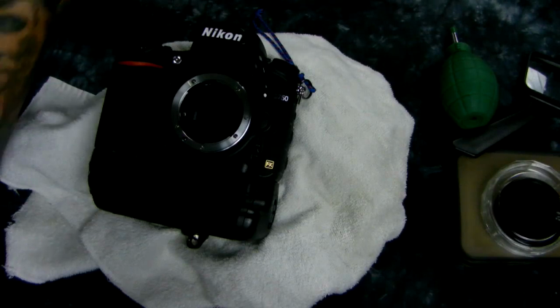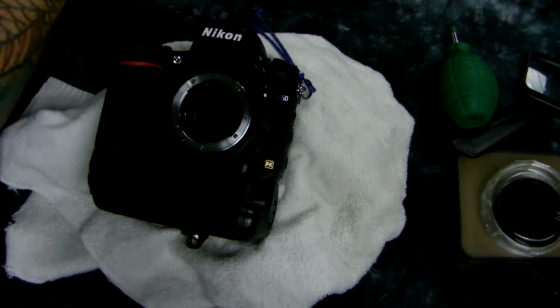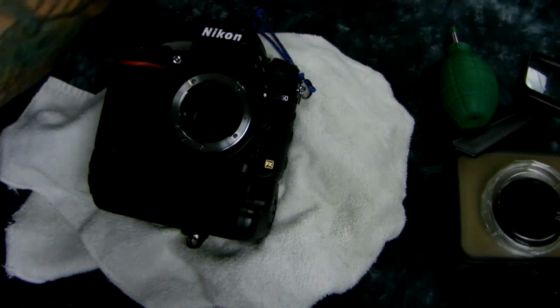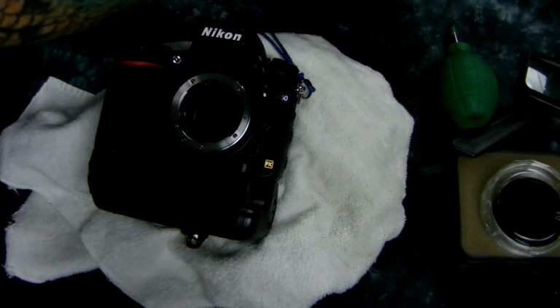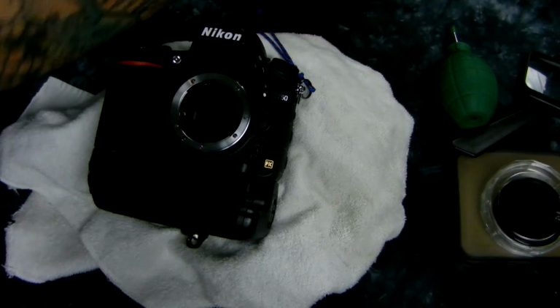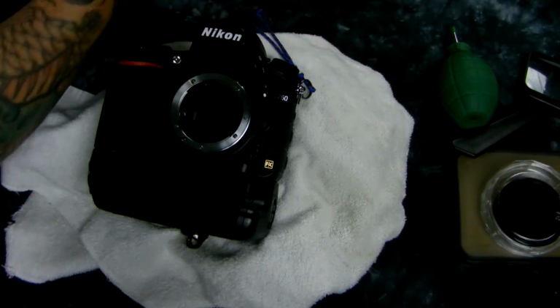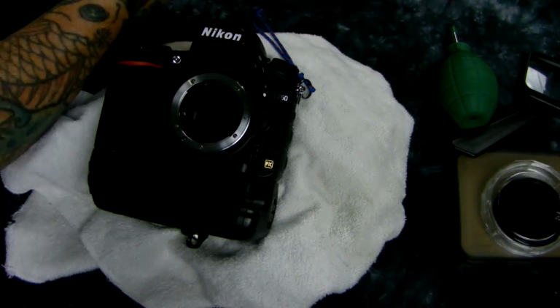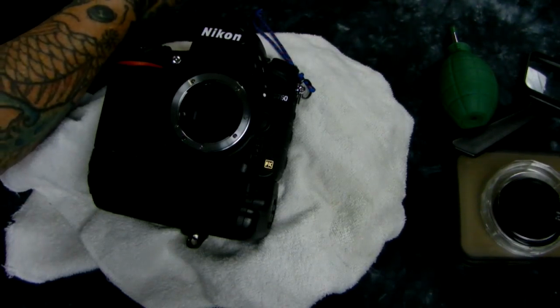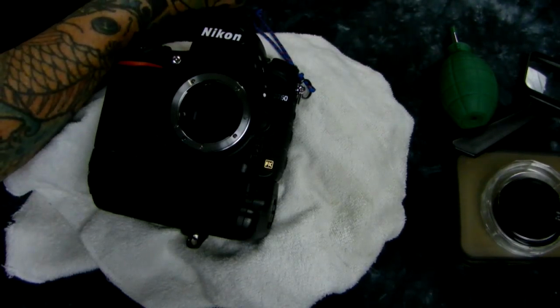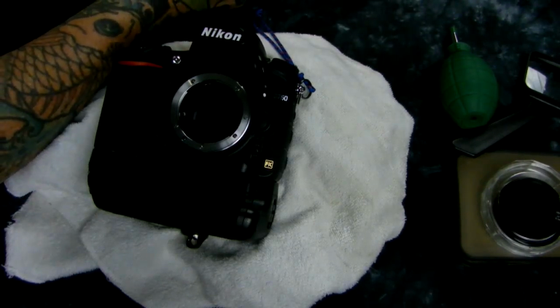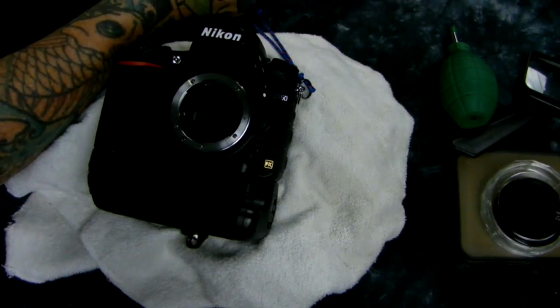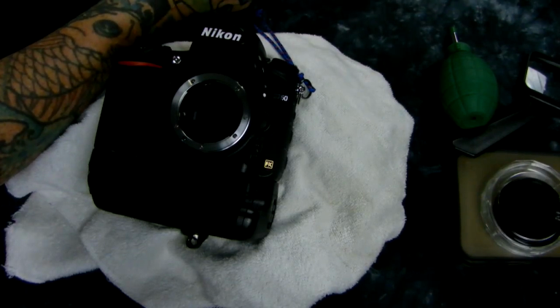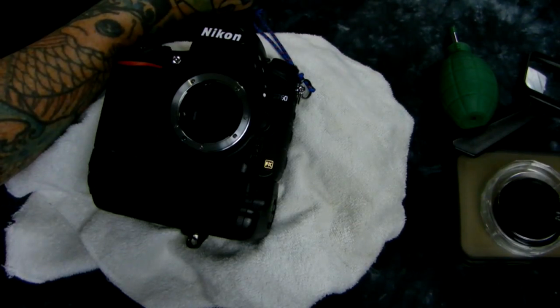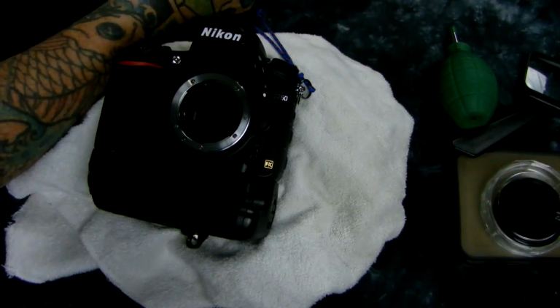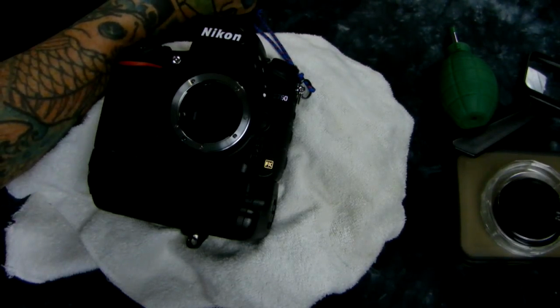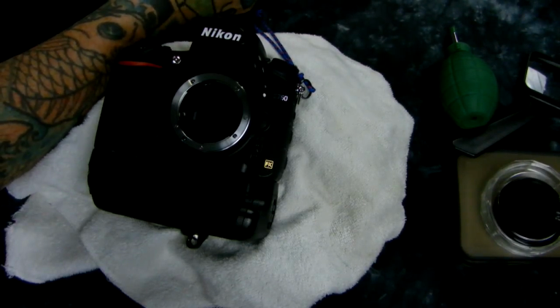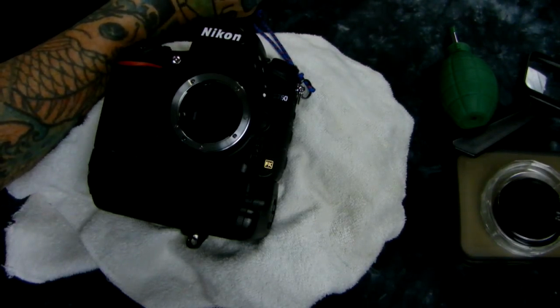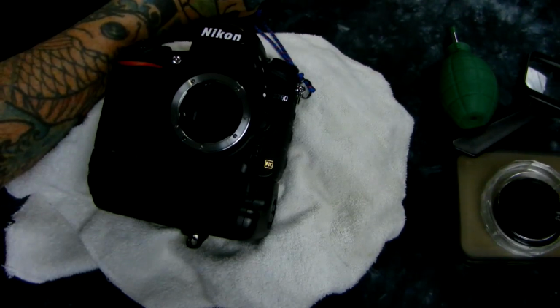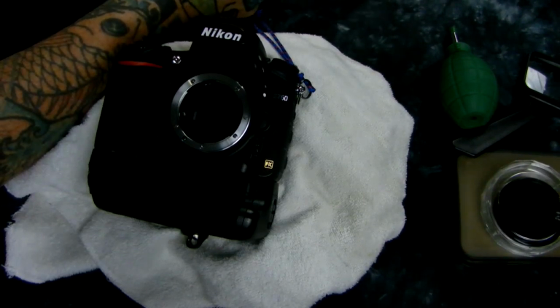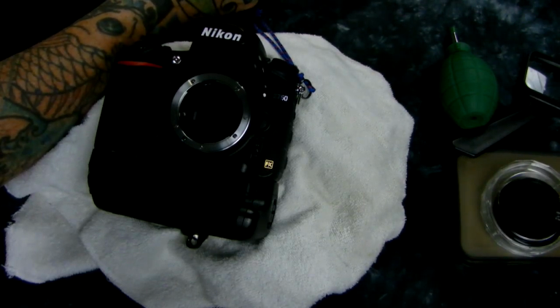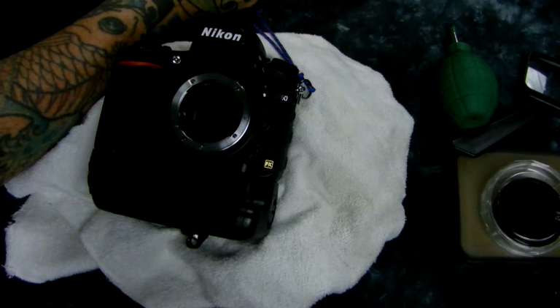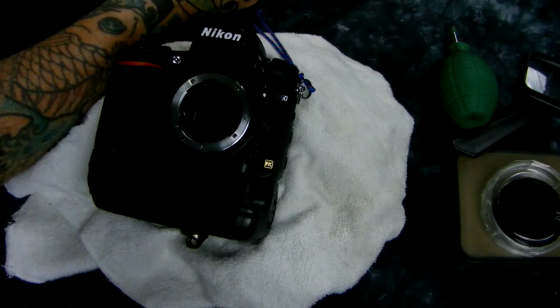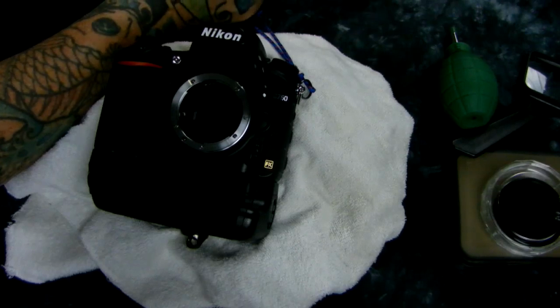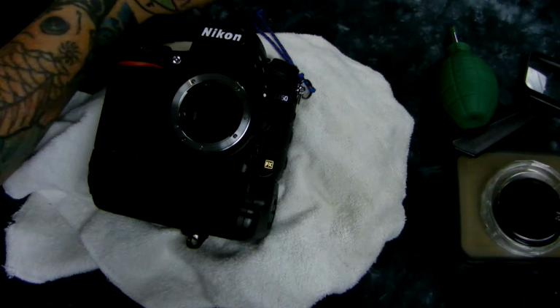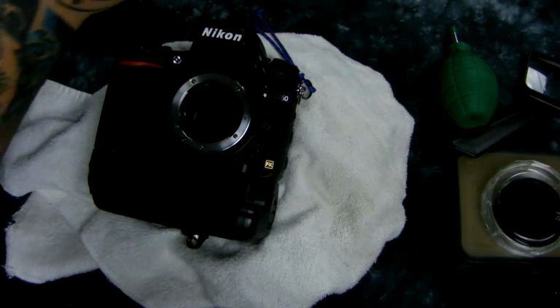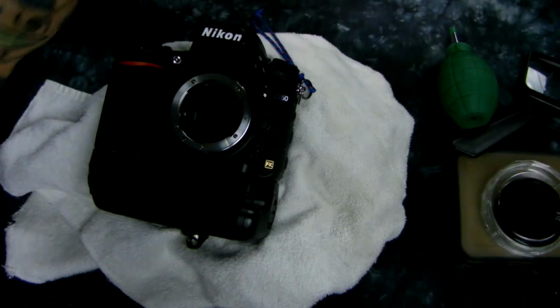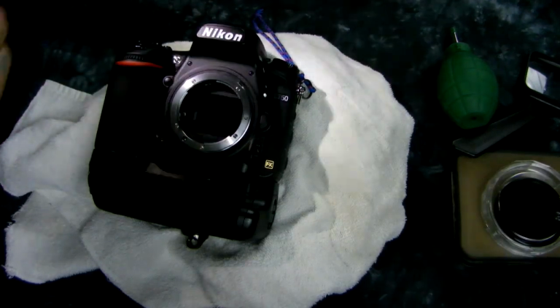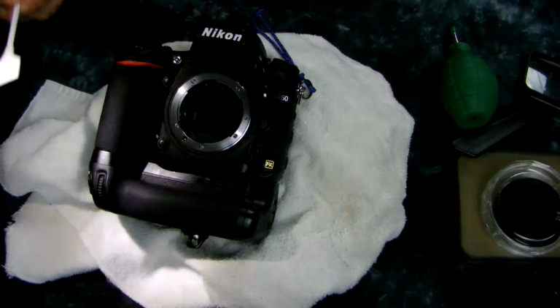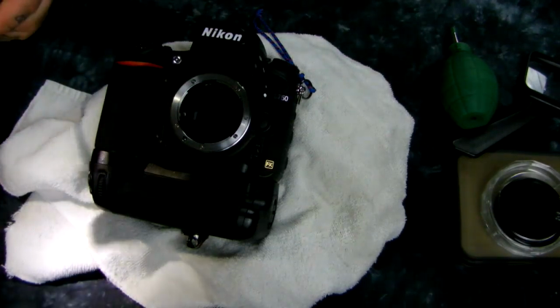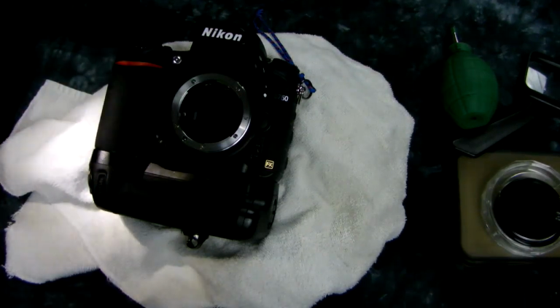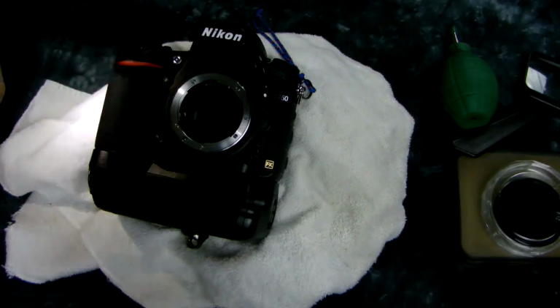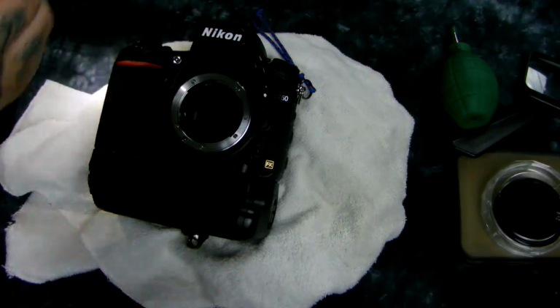I'm going to stay quiet while I do this, because every time I open up my mouth, you have the possibility of blowing dust on your sensor.